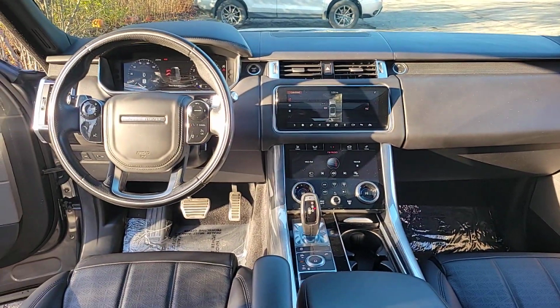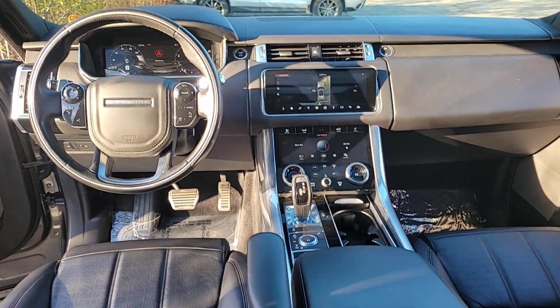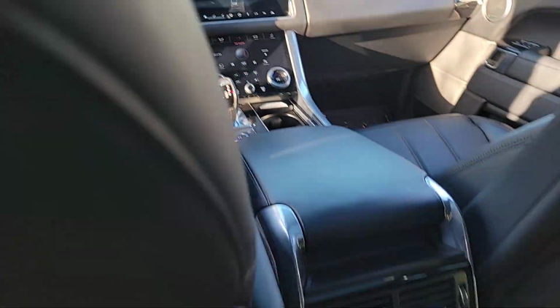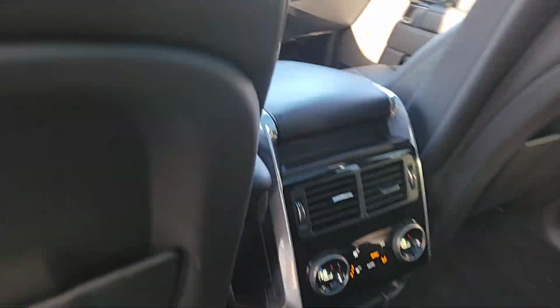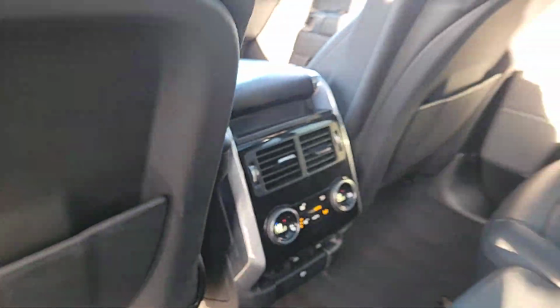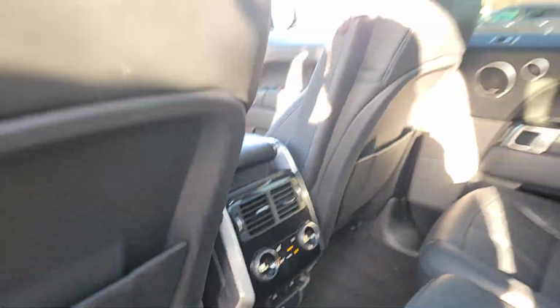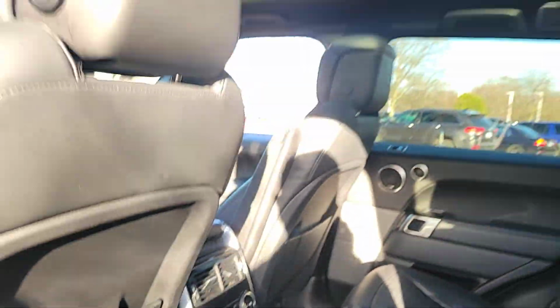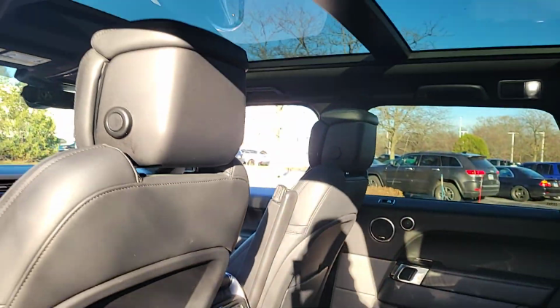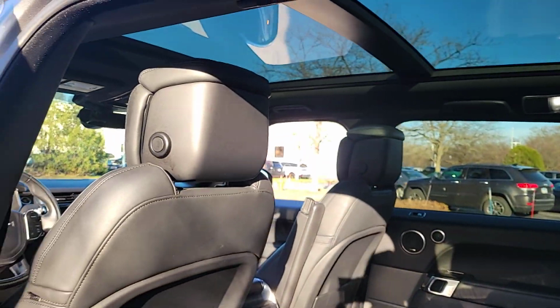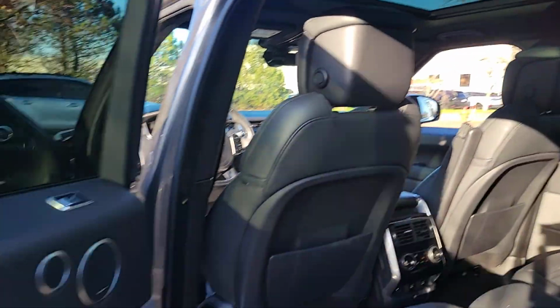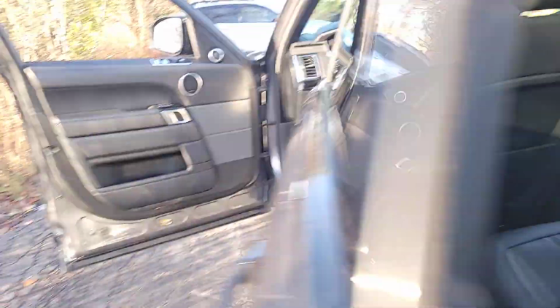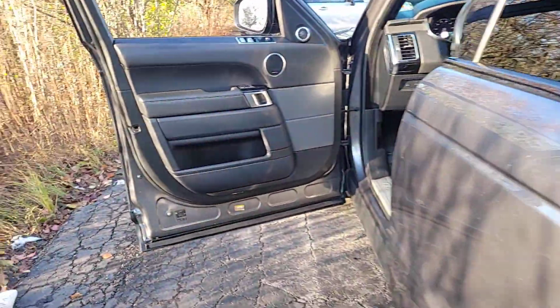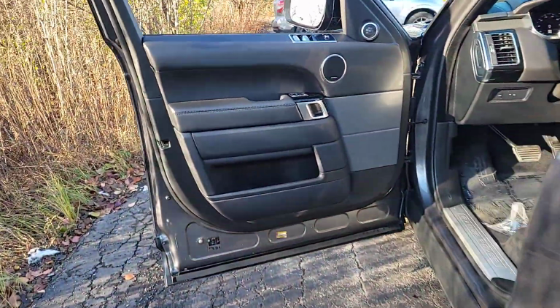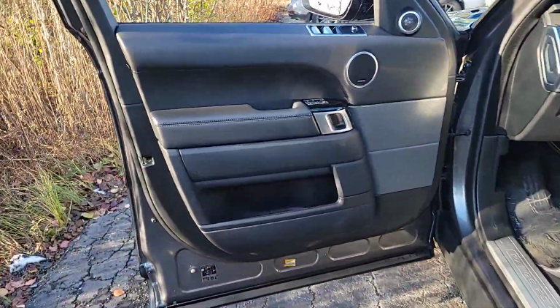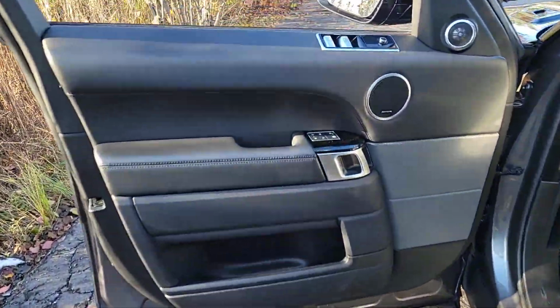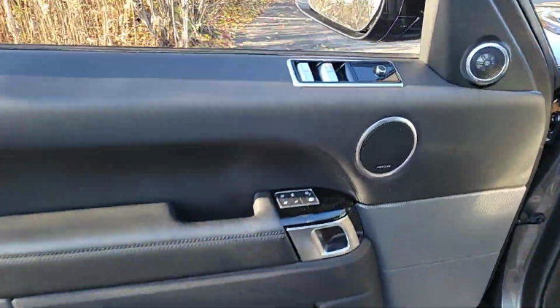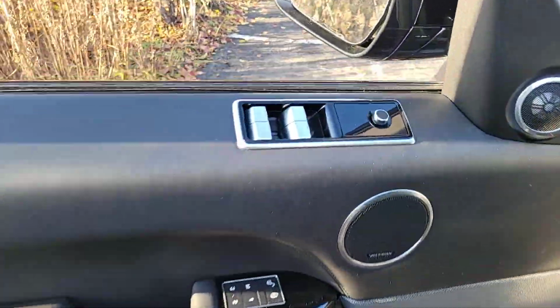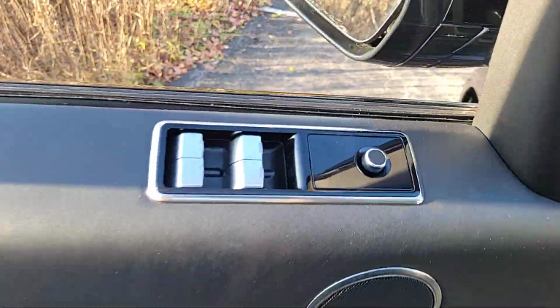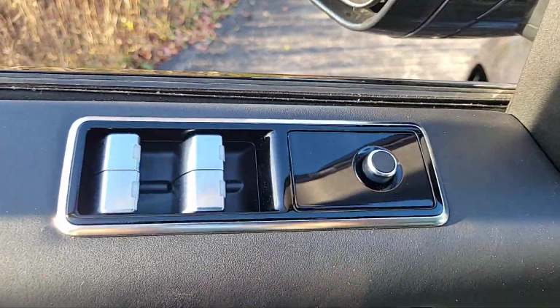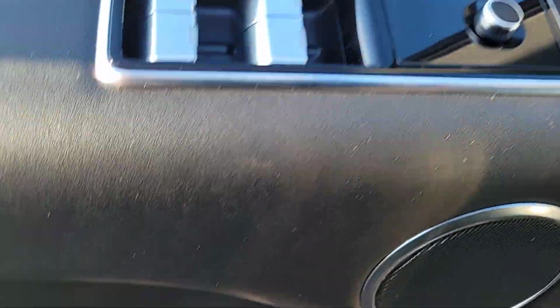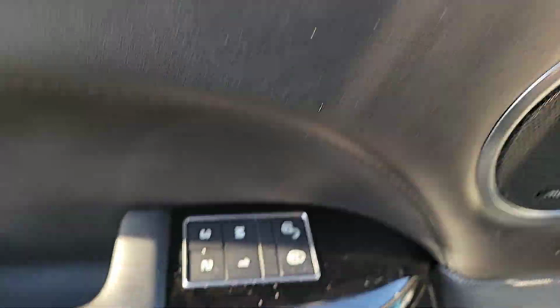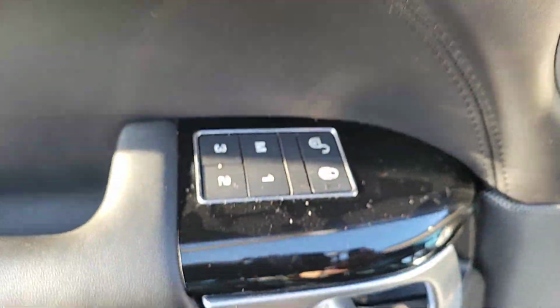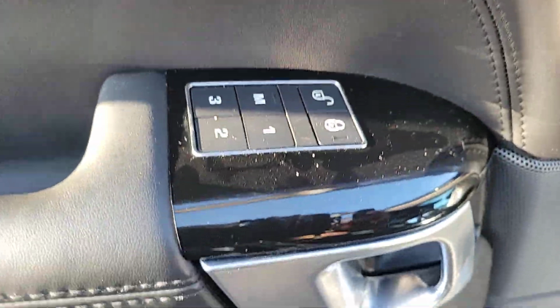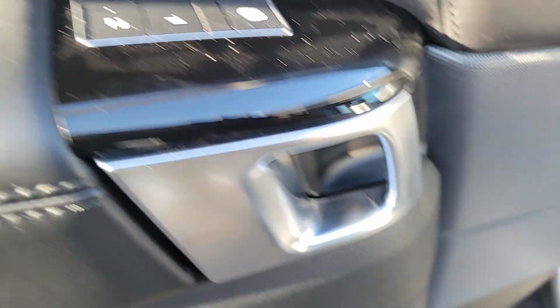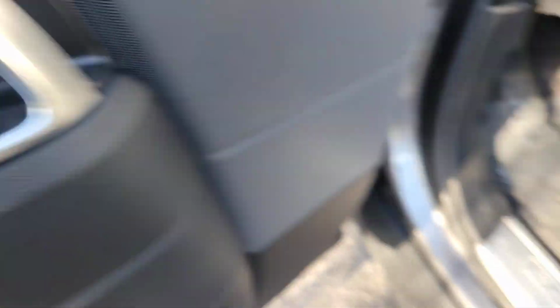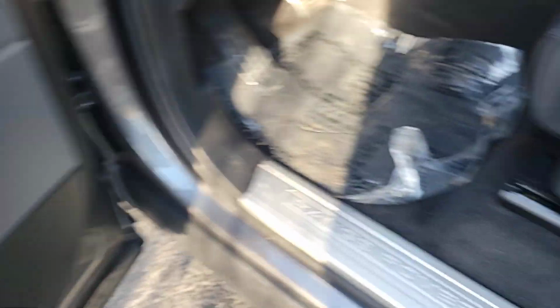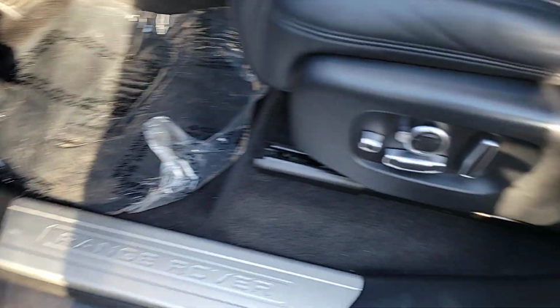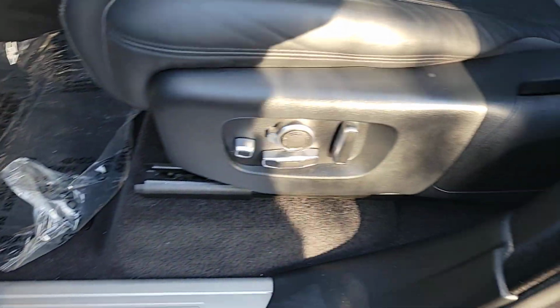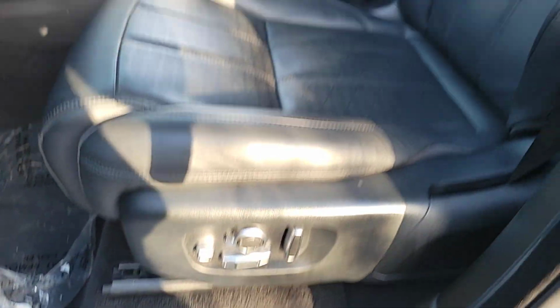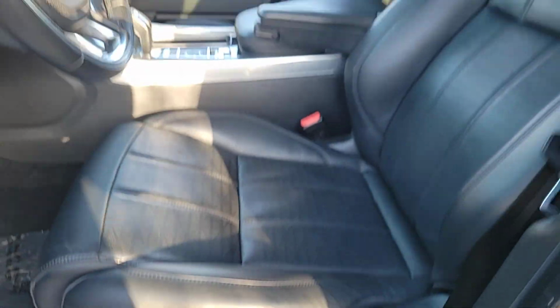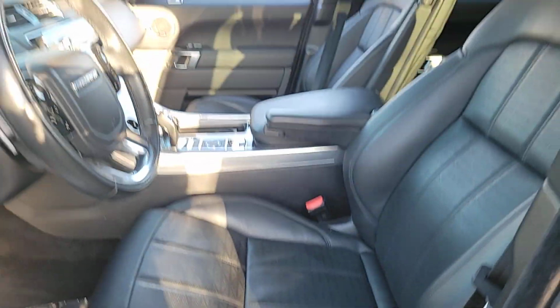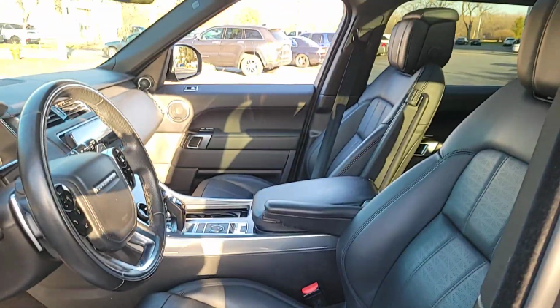Premium luxury meets superior off-road capability in this outstanding Range Rover Sport. See for yourself when you take it out for a test drive. Our professional staff looks forward to giving you excellent service.